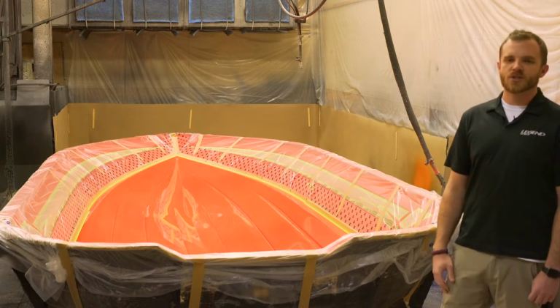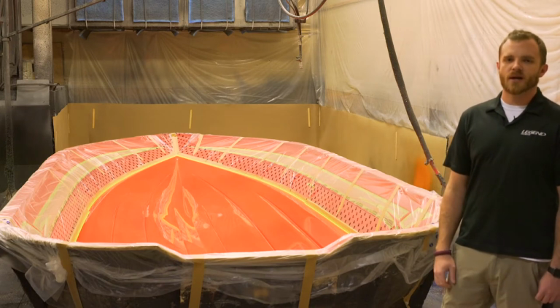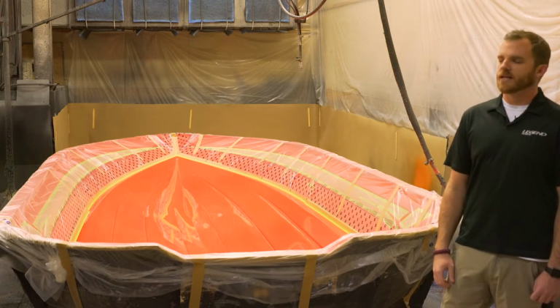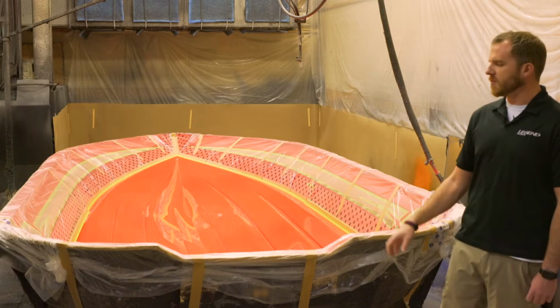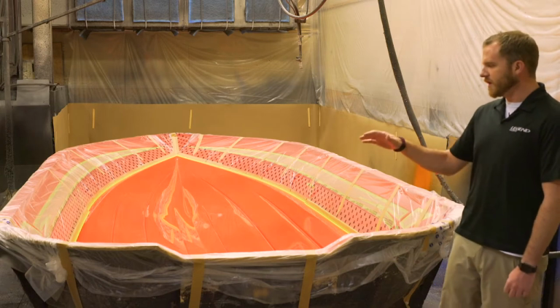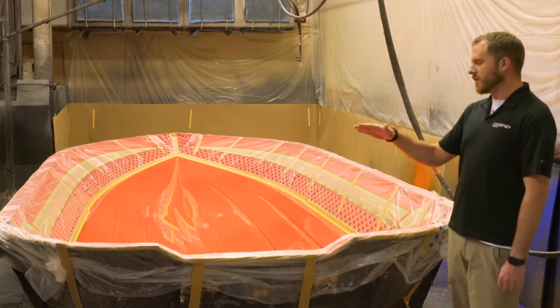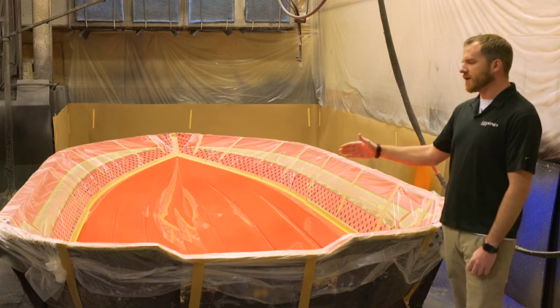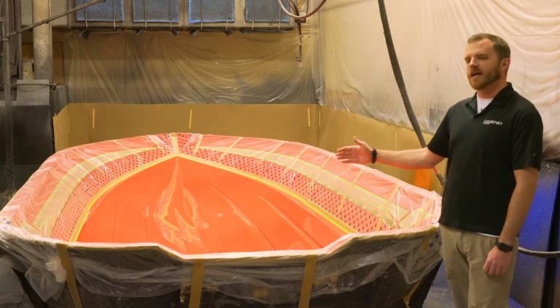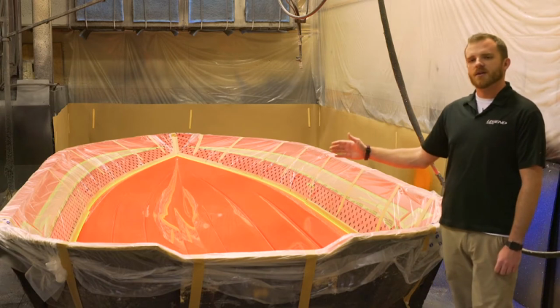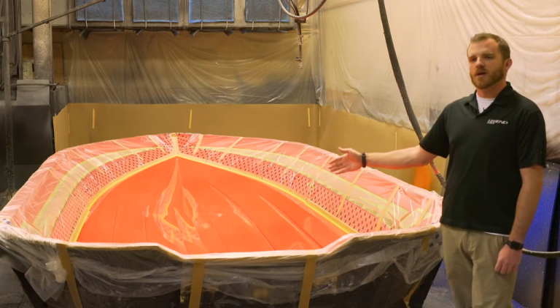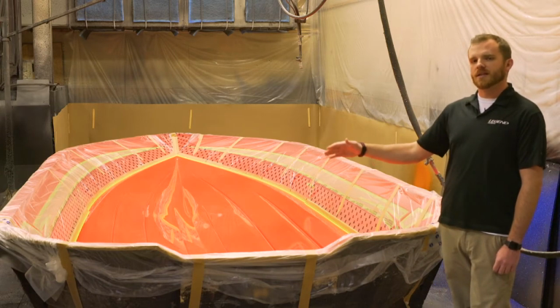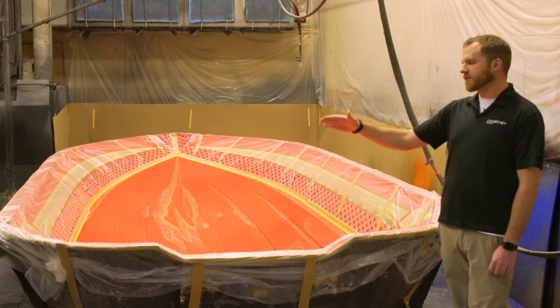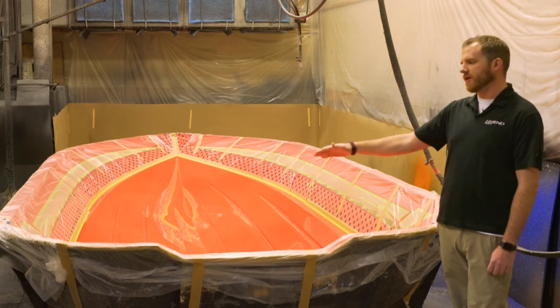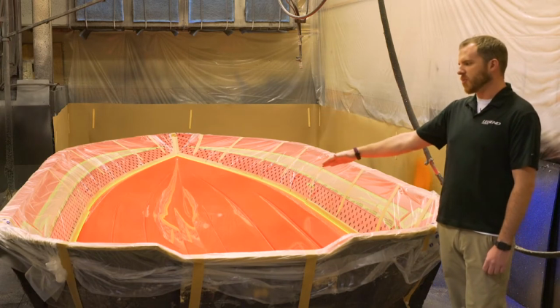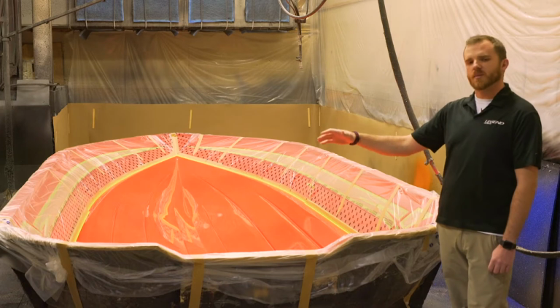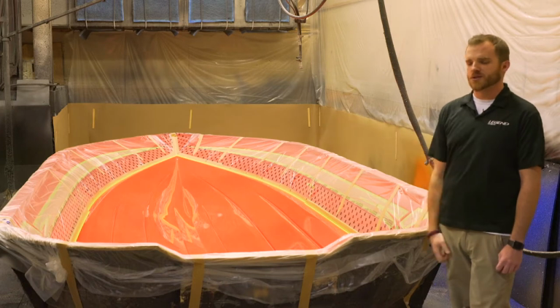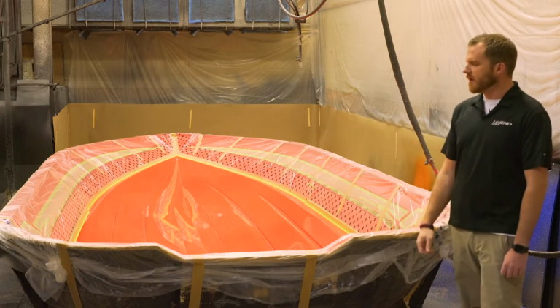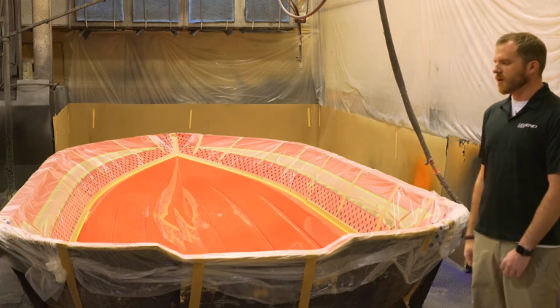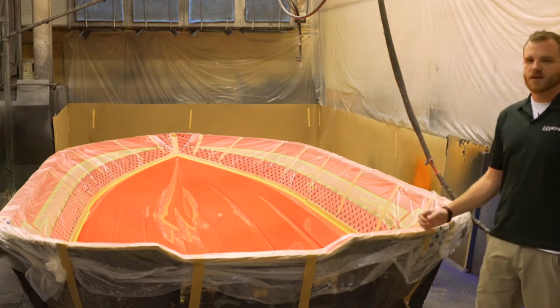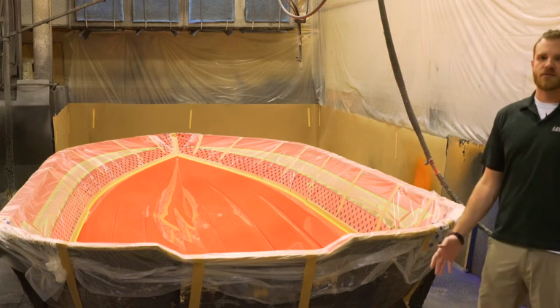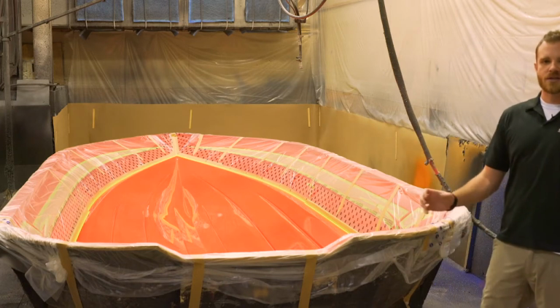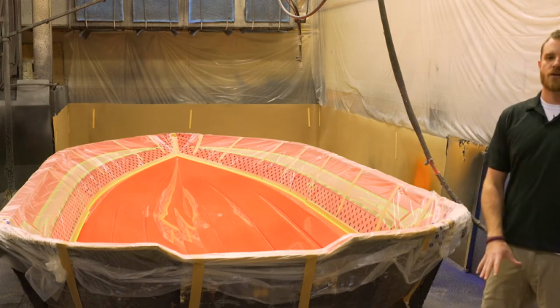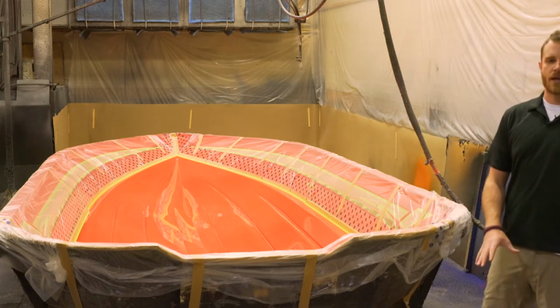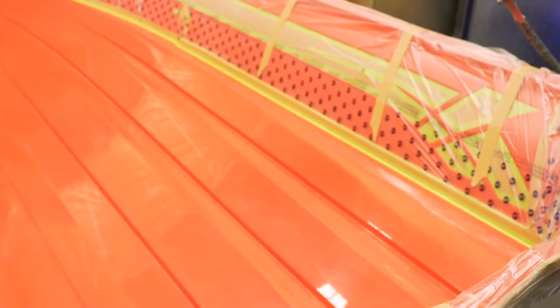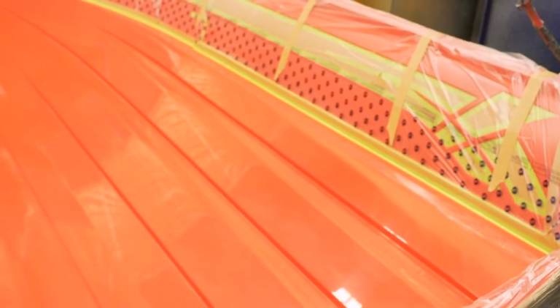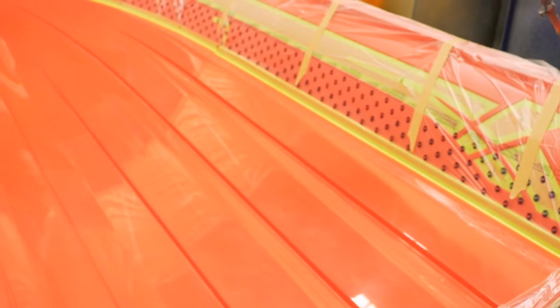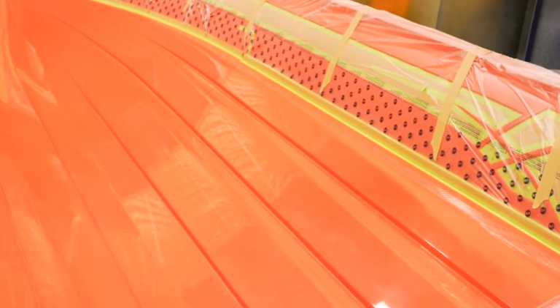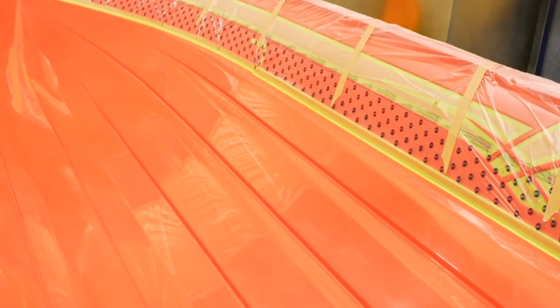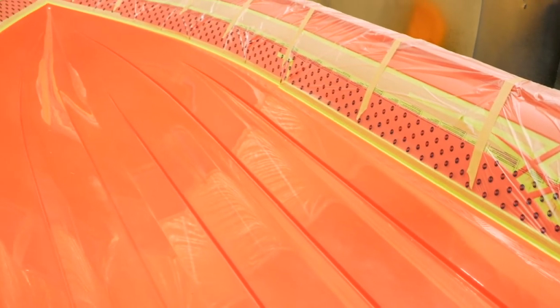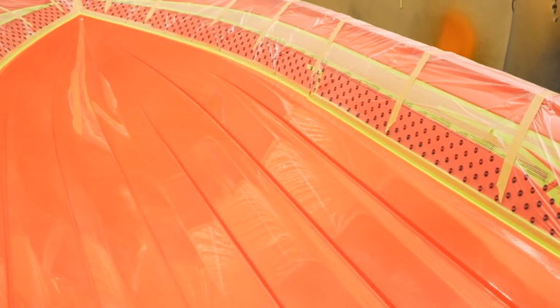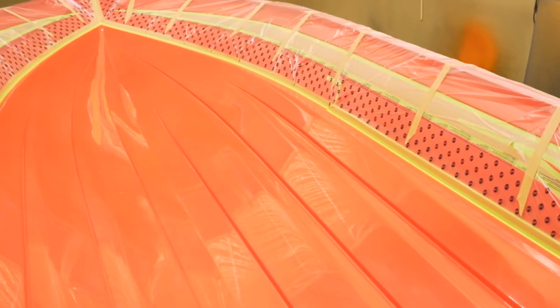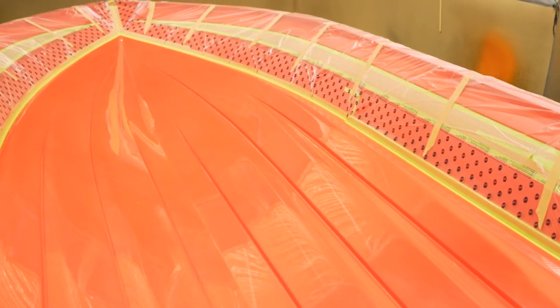What's unique about us at this stage is we offer custom fades from one color into the next on a certain area of the boat back here in the back of the stripe. We can fade from any flake color to any other flake color, which leads to ultimately over a trillion different color options in your Legend boat.